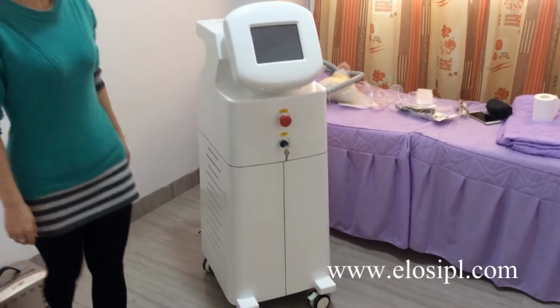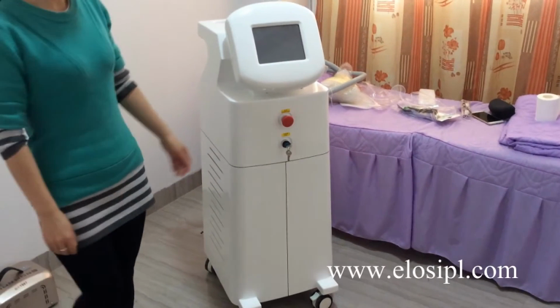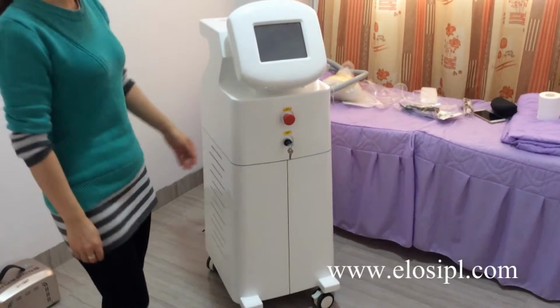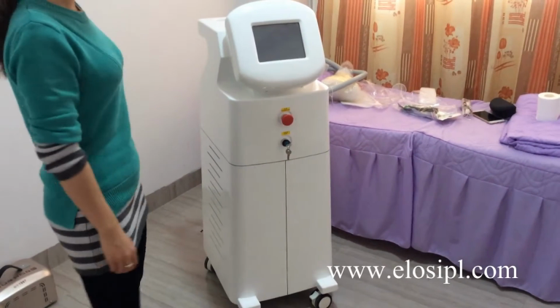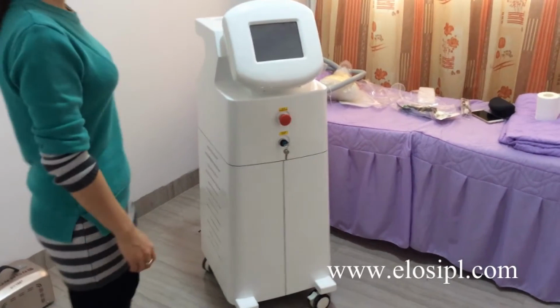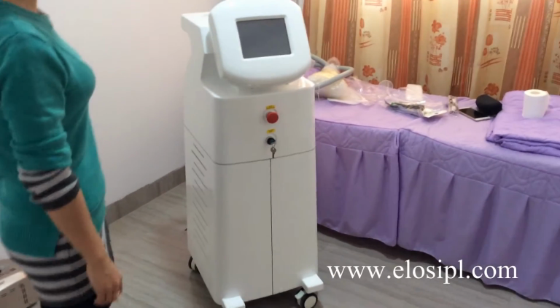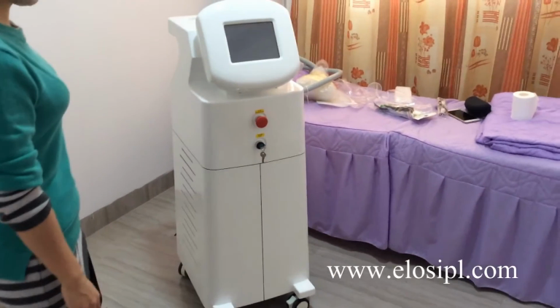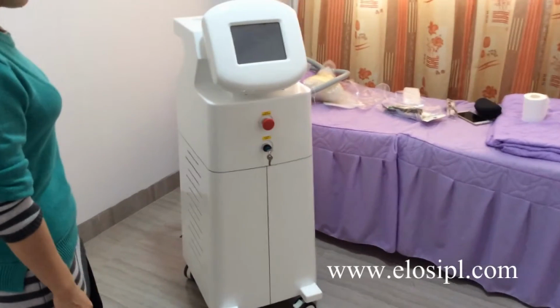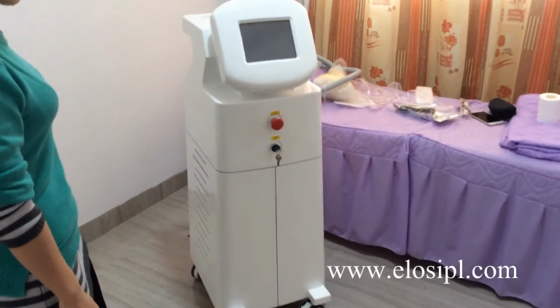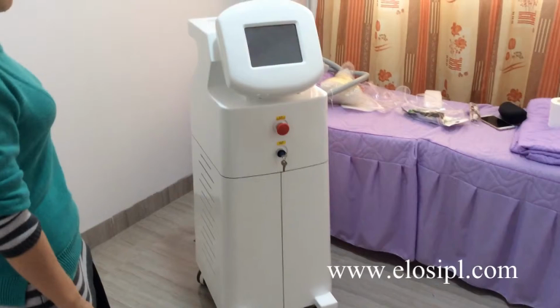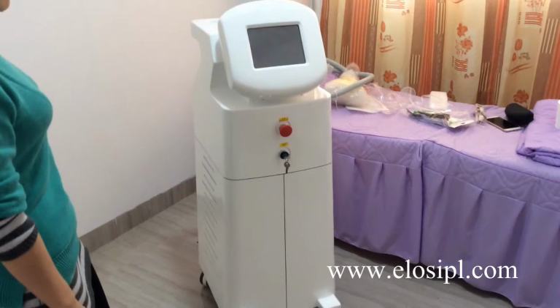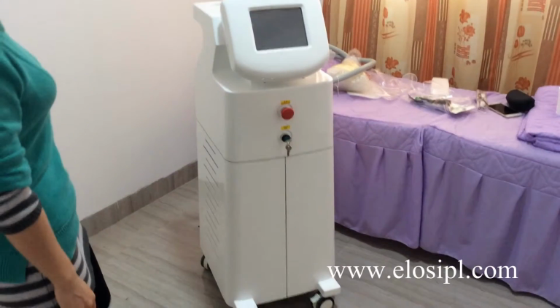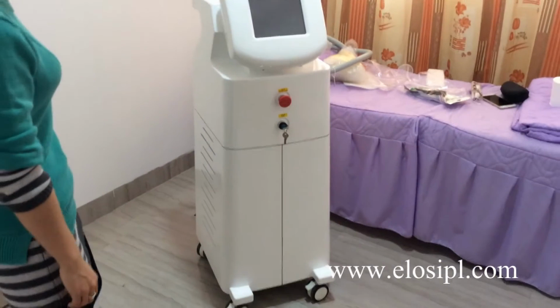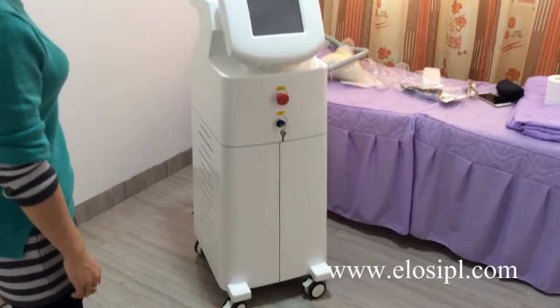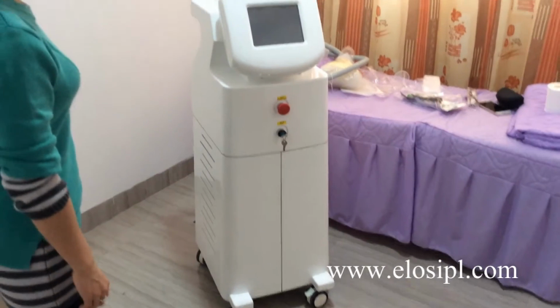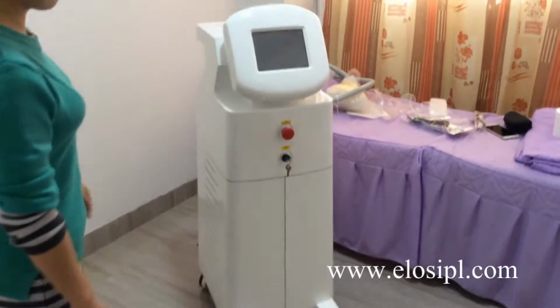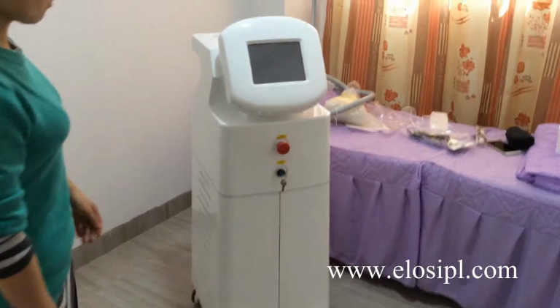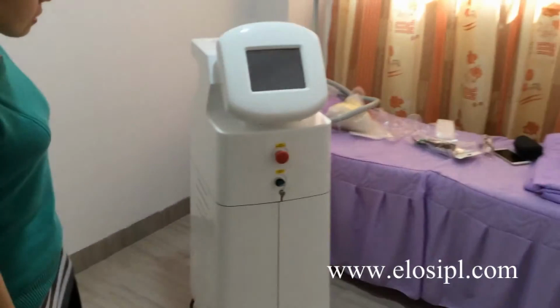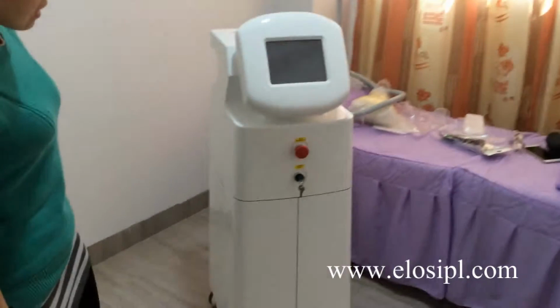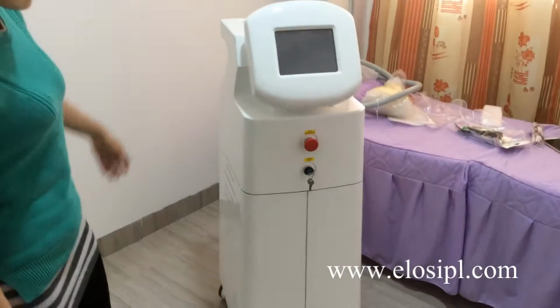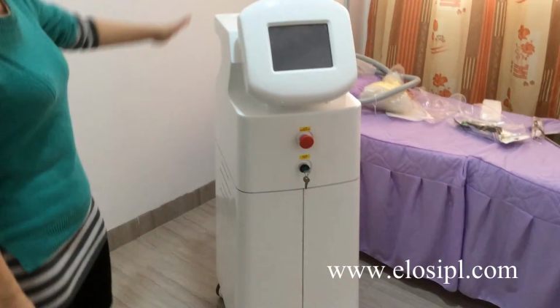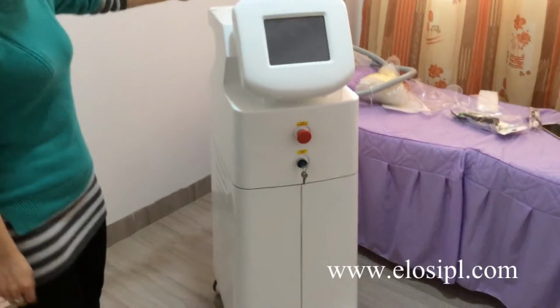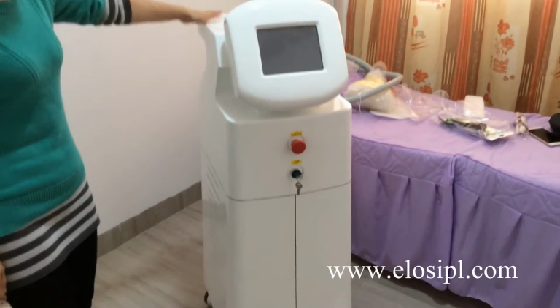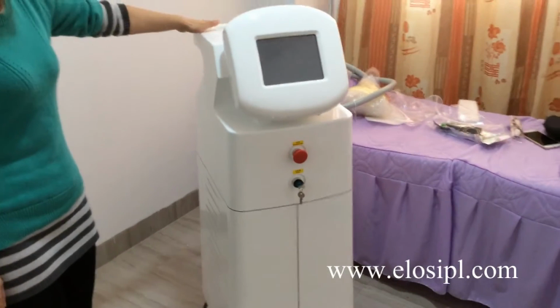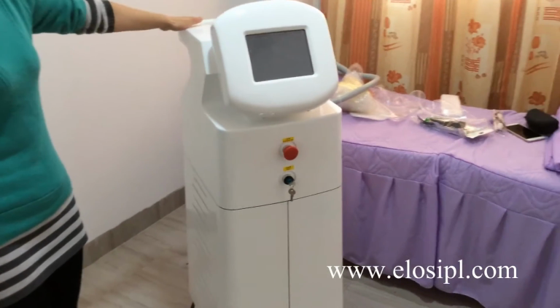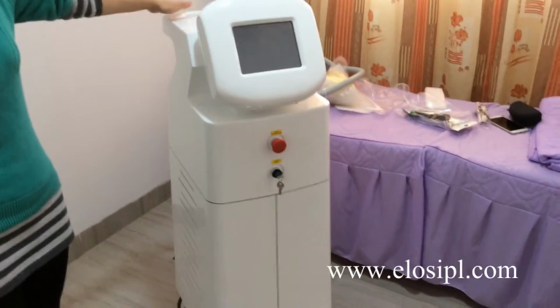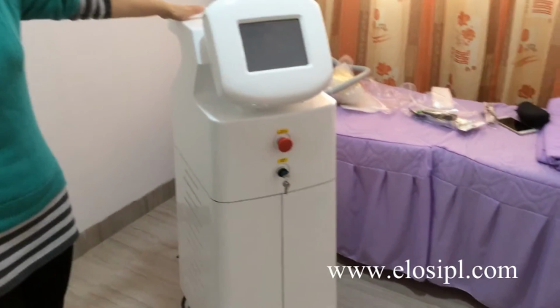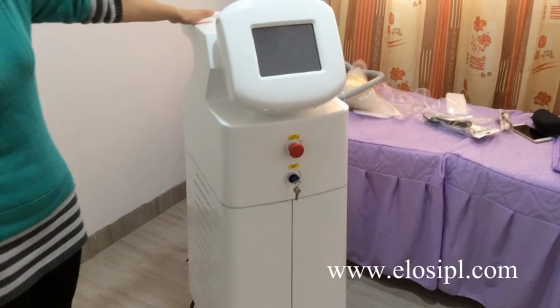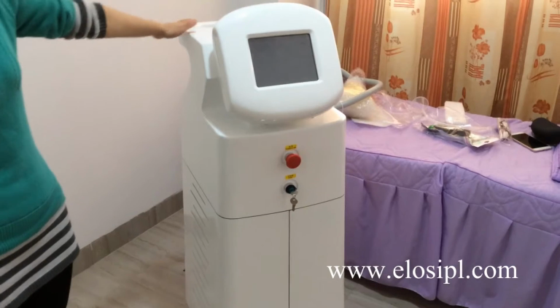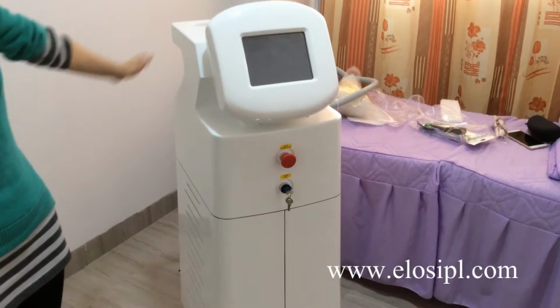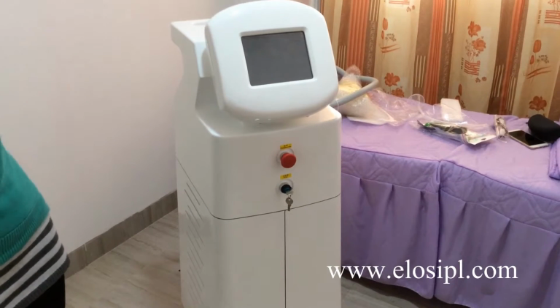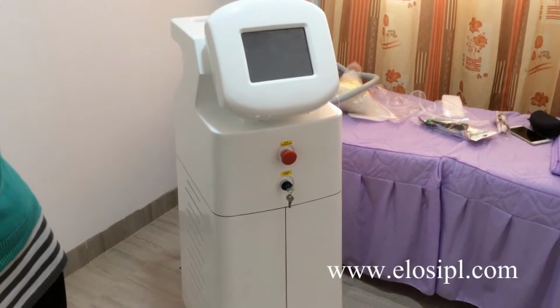Allis 808 Nanometer direct laser hair removal machine. Take out the machine and all accessories from the package.